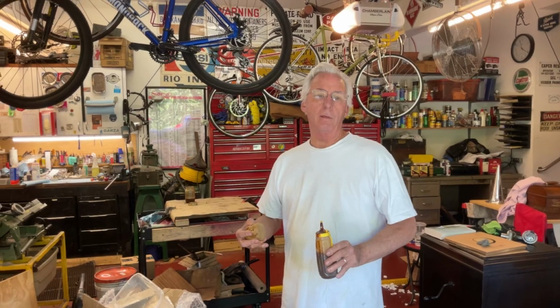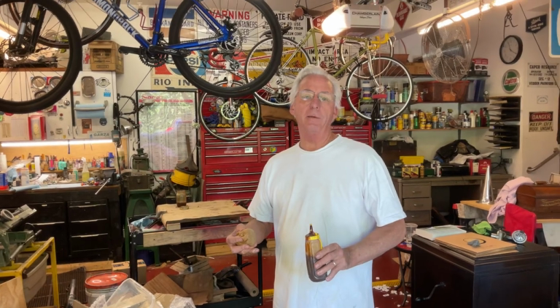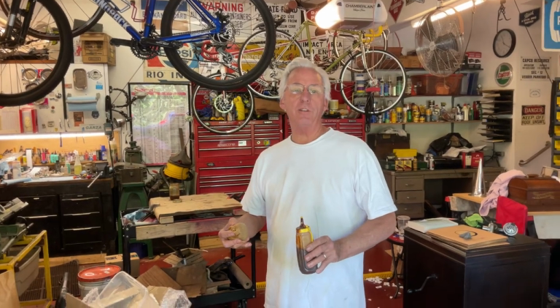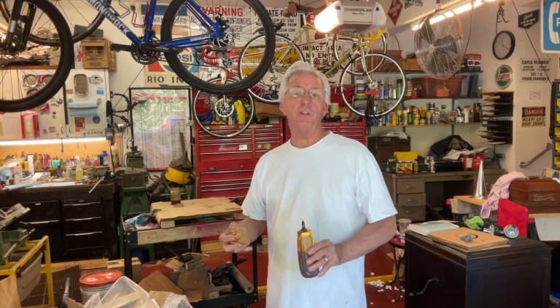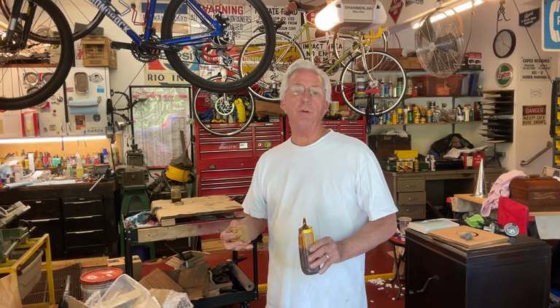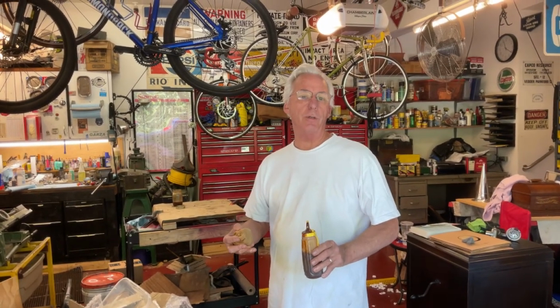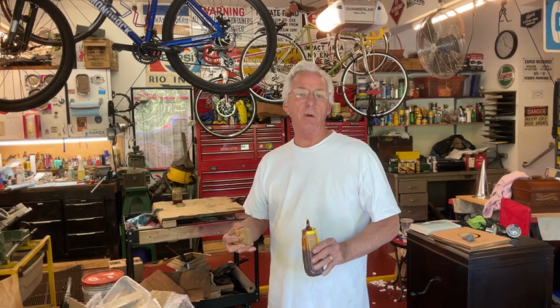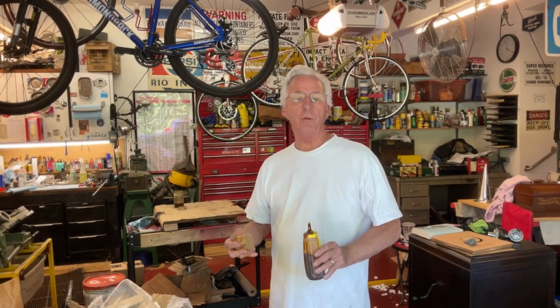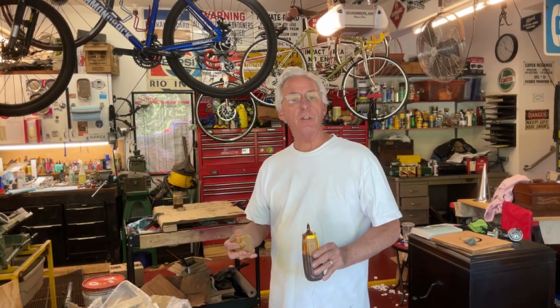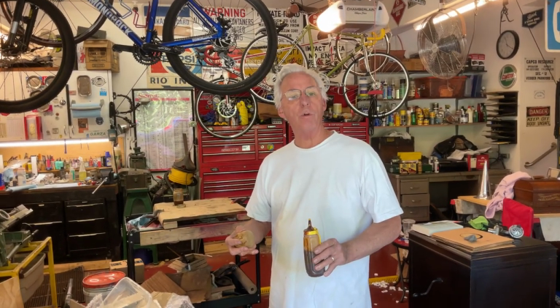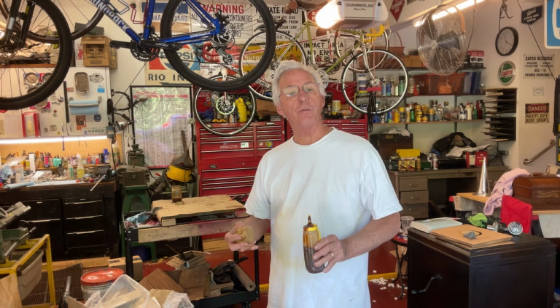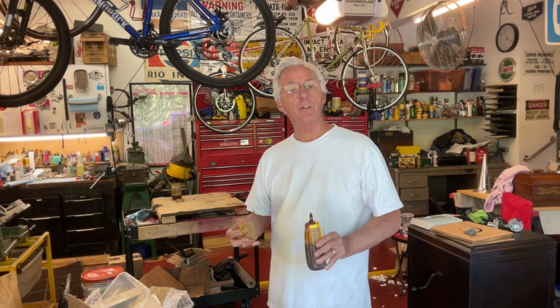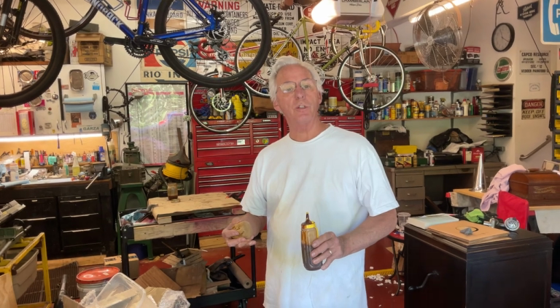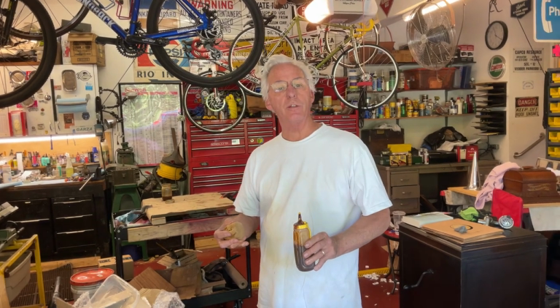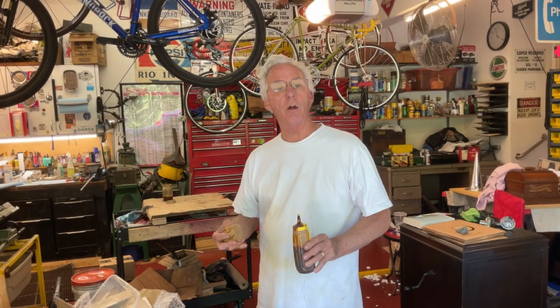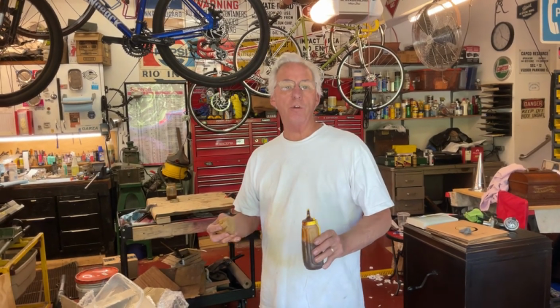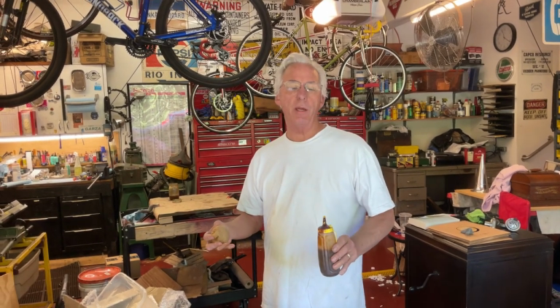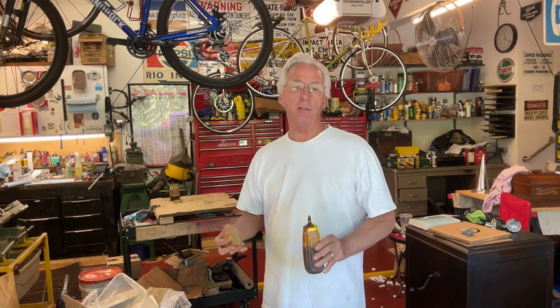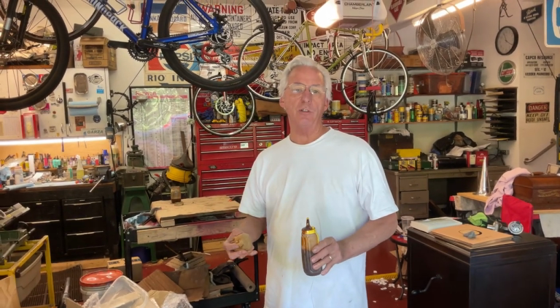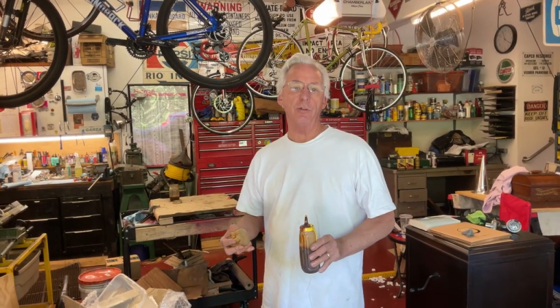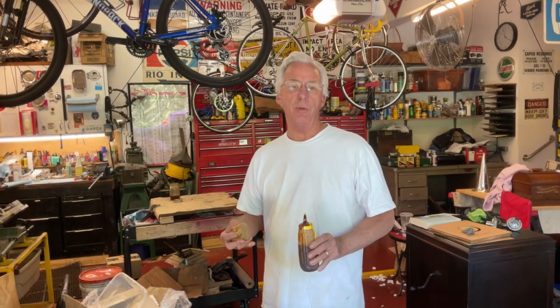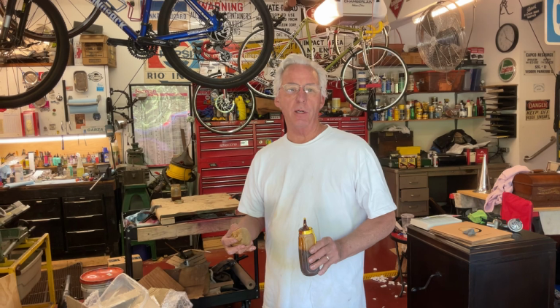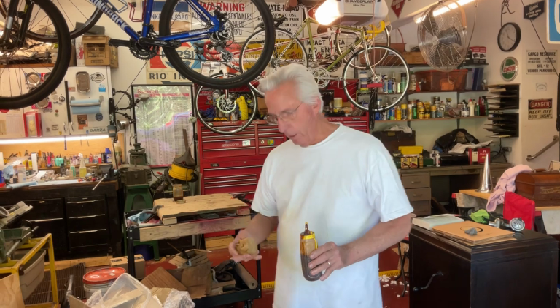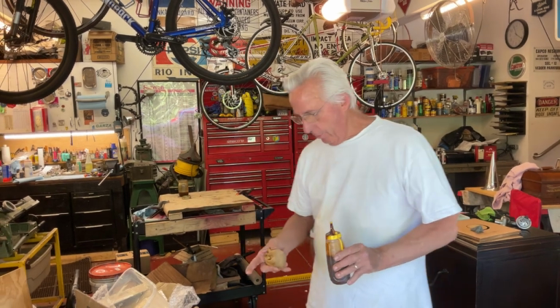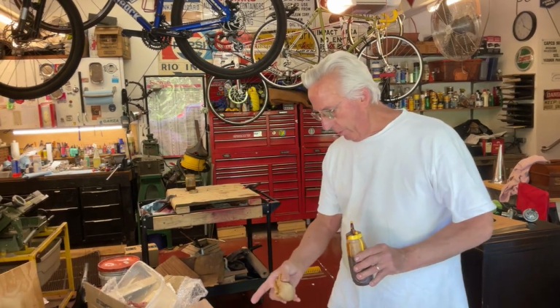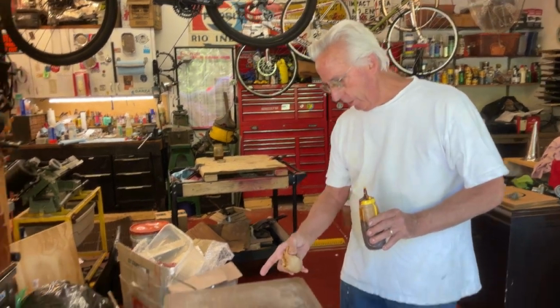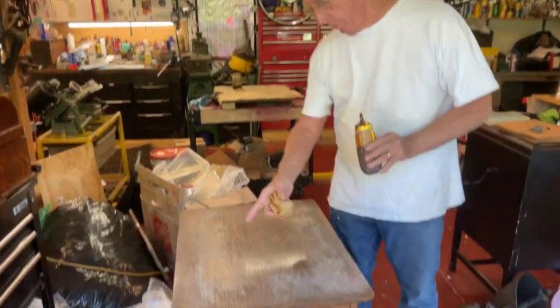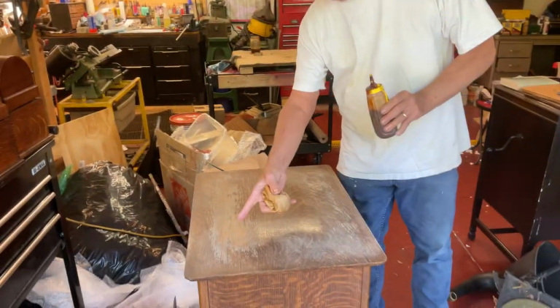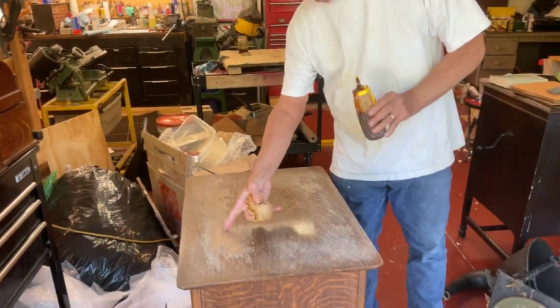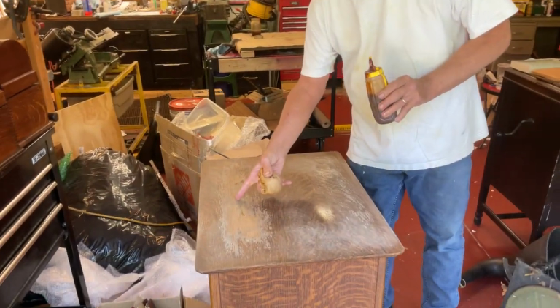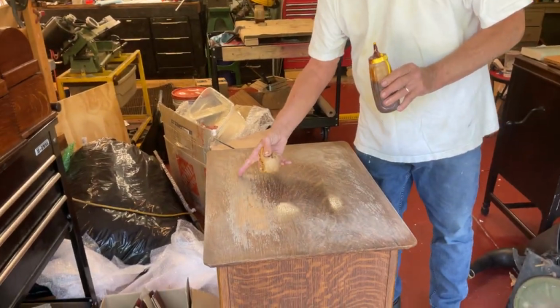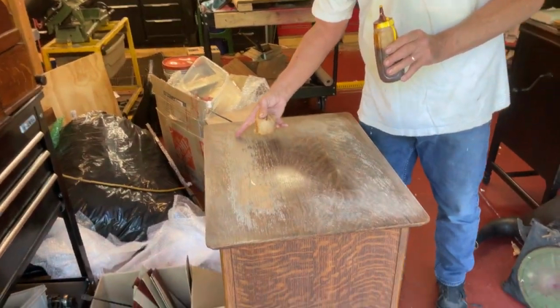Hi, Dyslexic Genius here, Brad Hurt. My phone number is 864-236-1680 or you can email me at dyslexicgenius at gmail.com. This came in from a customer and the shellac is all peeling off the top.